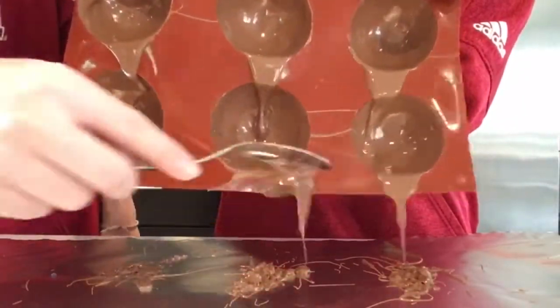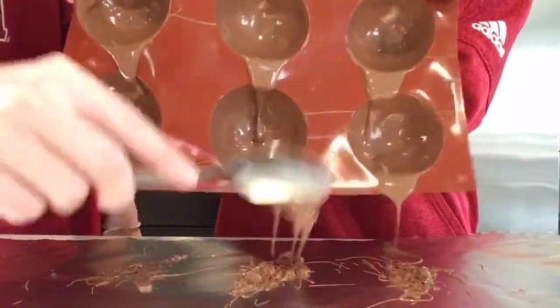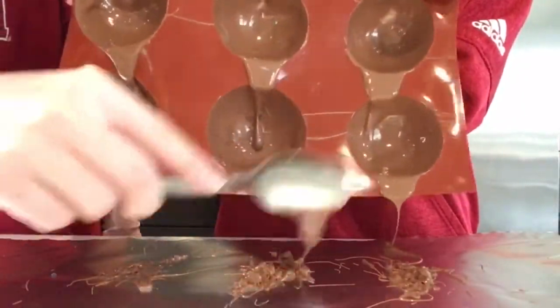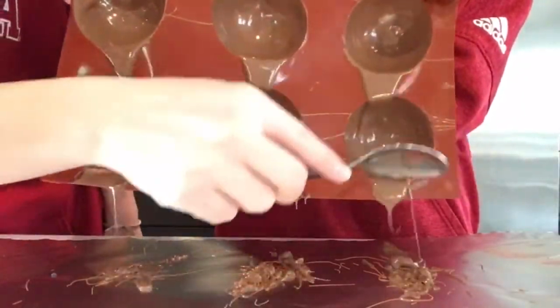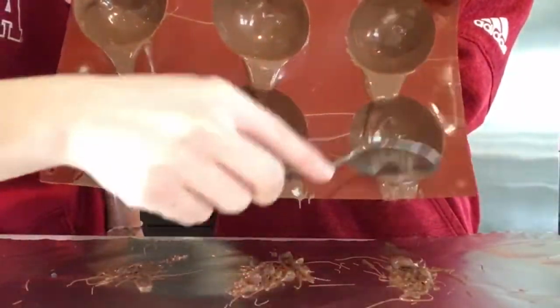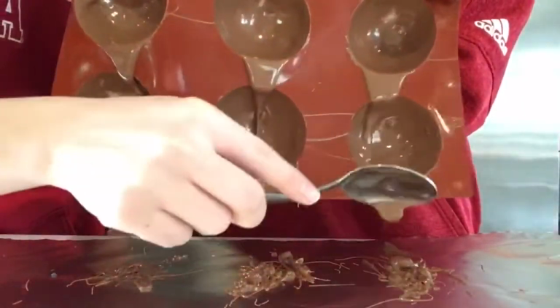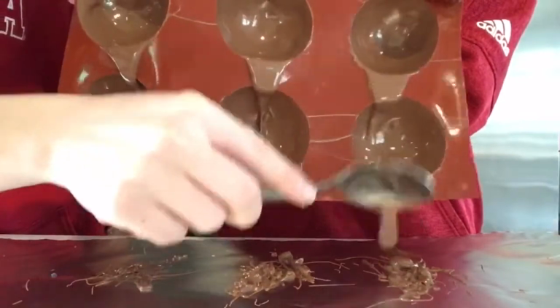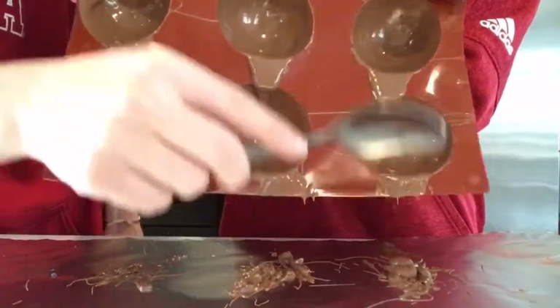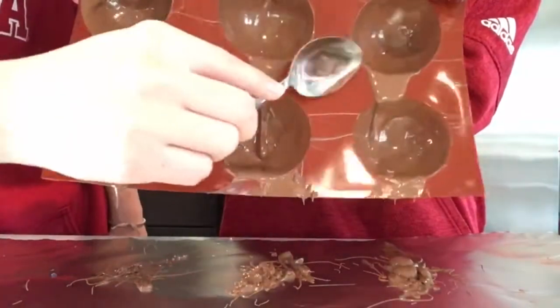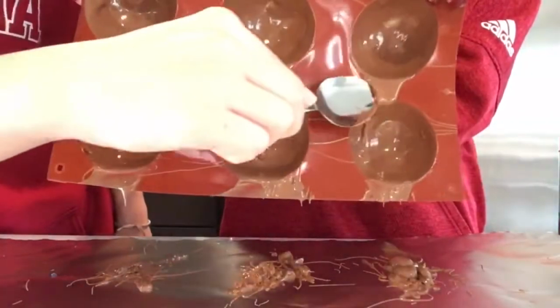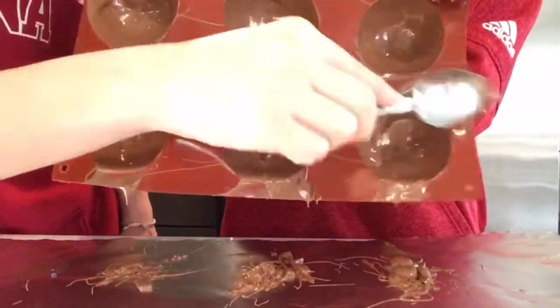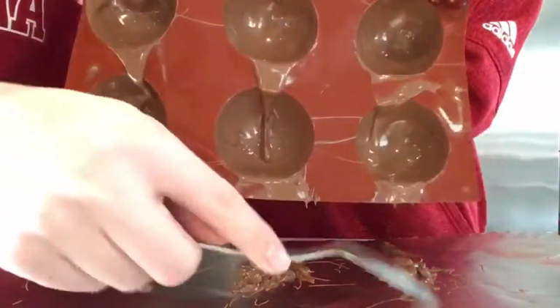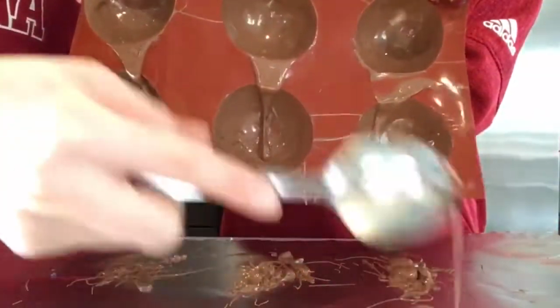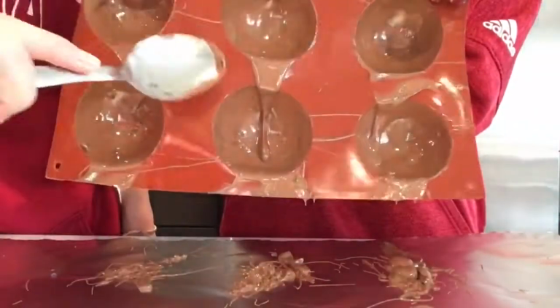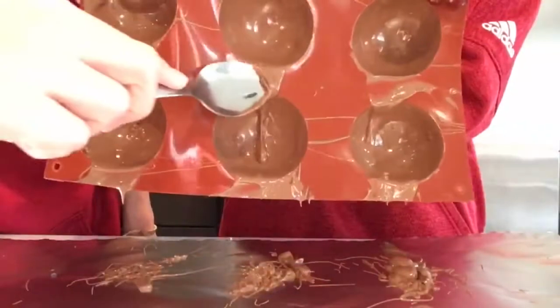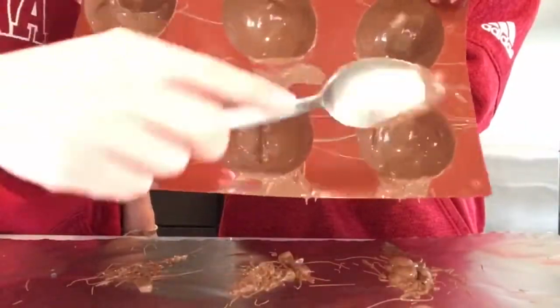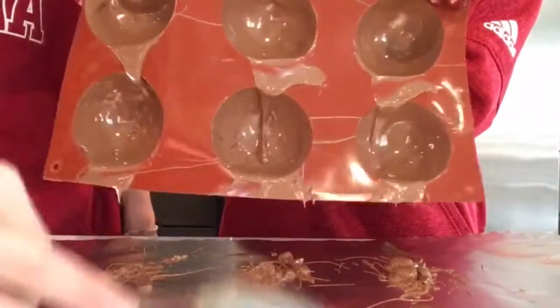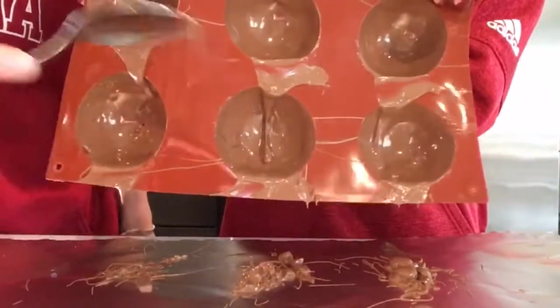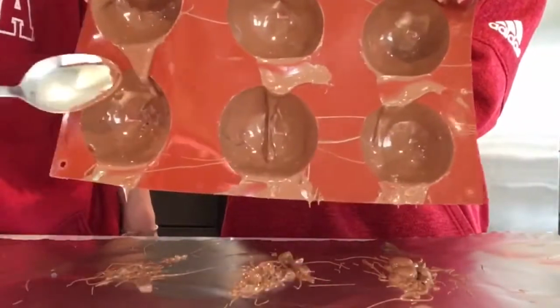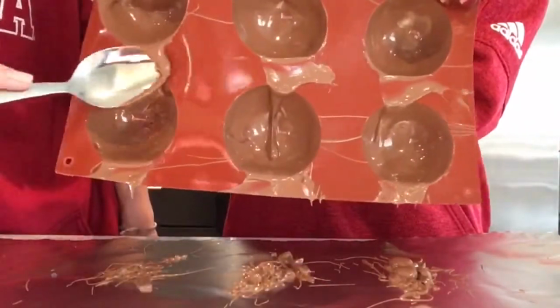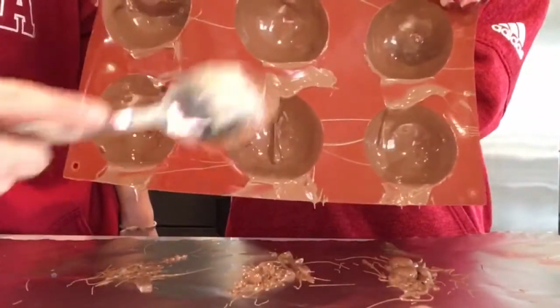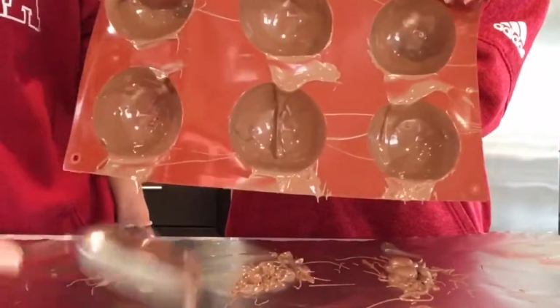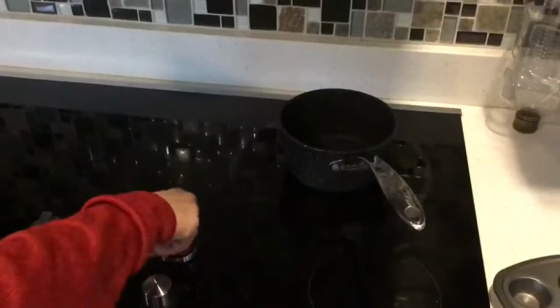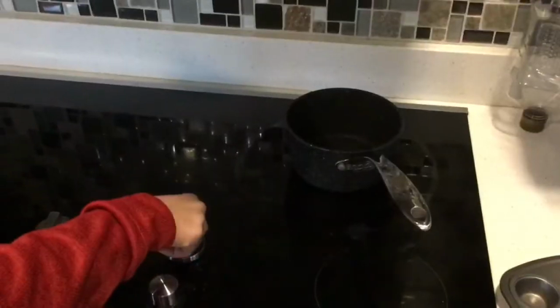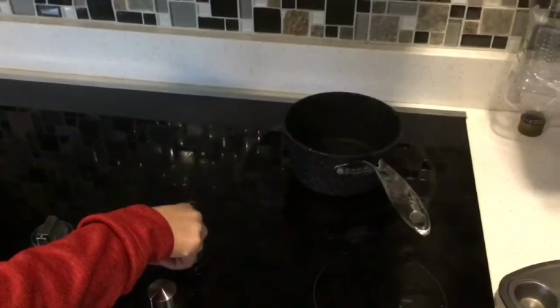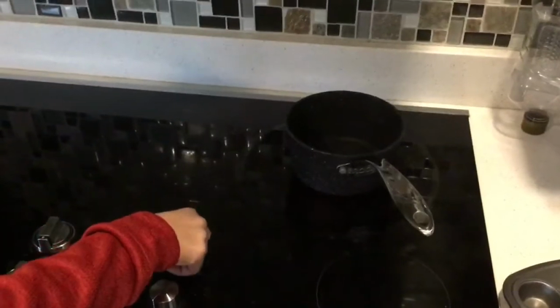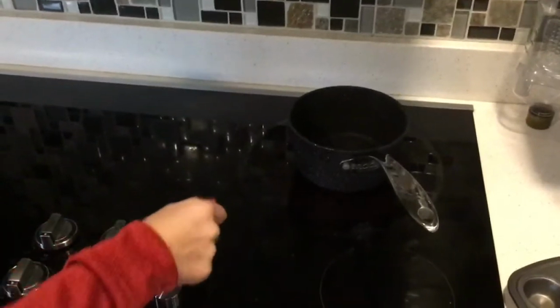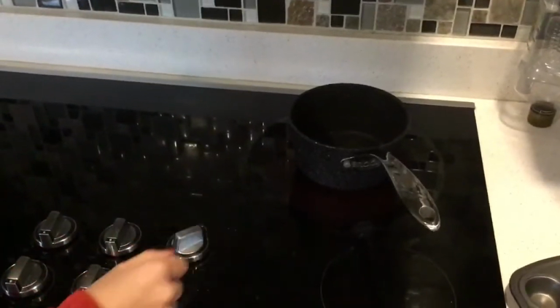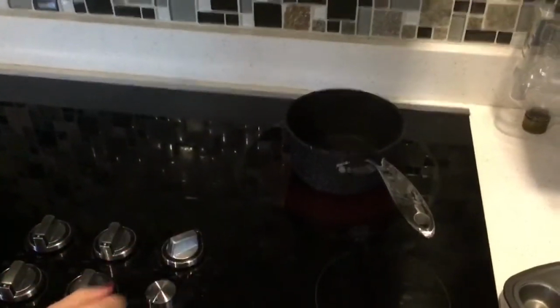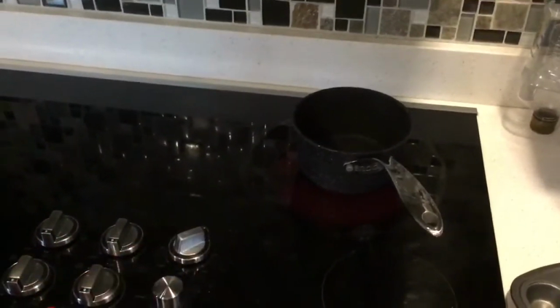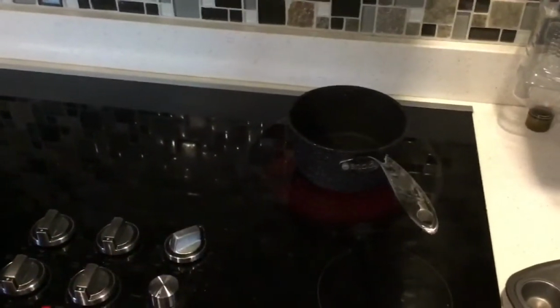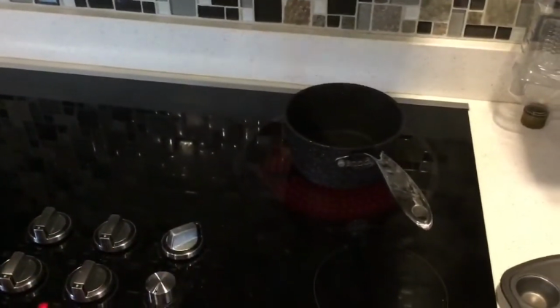Next you pour out the excess chocolate onto parchment paper or aluminum foil. Let the shells harden upside down and put it in the freezer for a few minutes. The next step is to make sure the edges are nice and smooth.